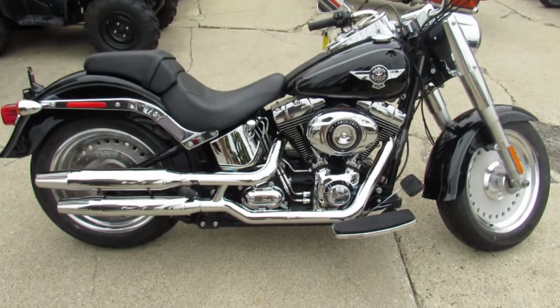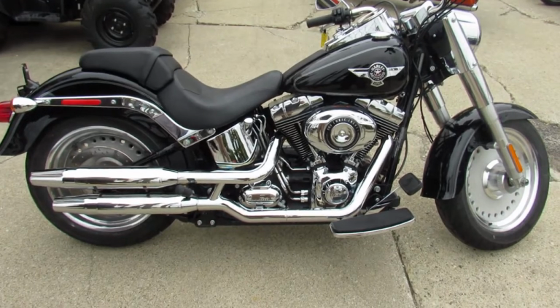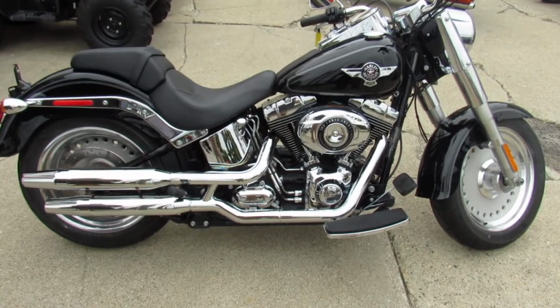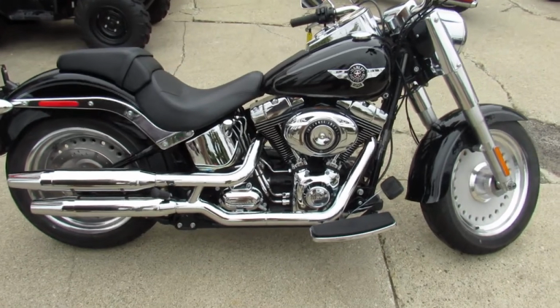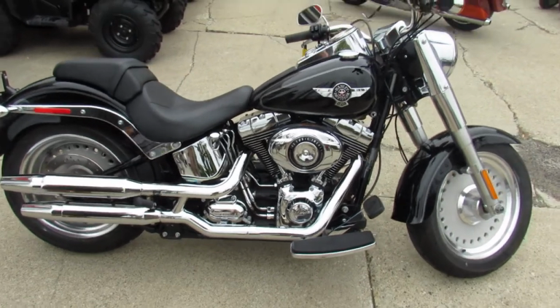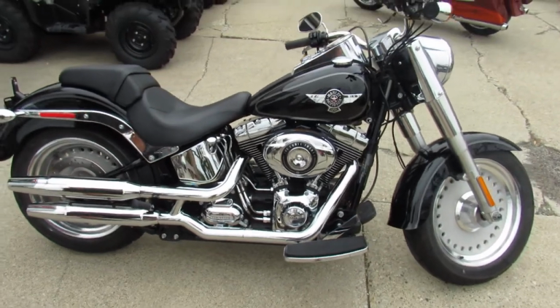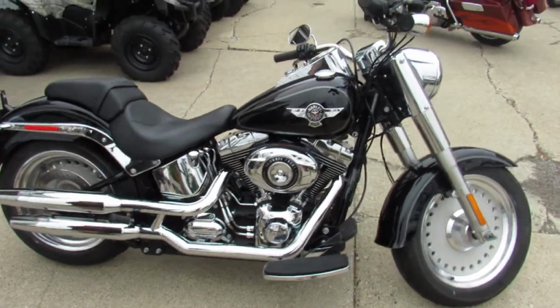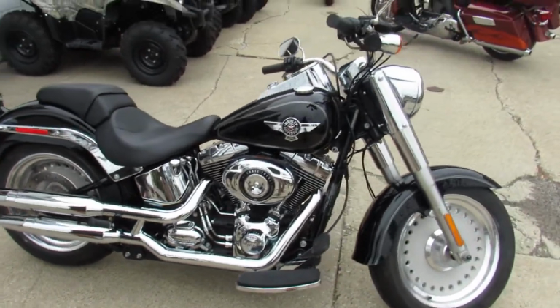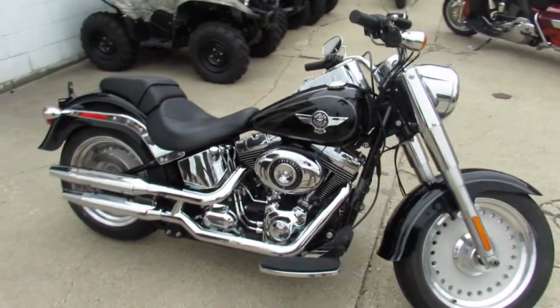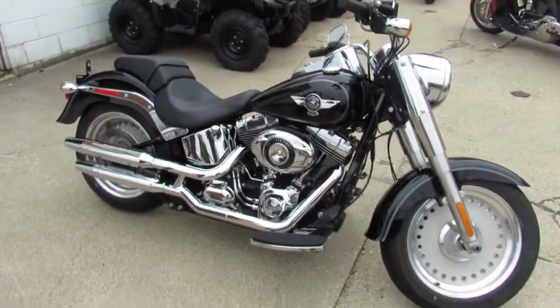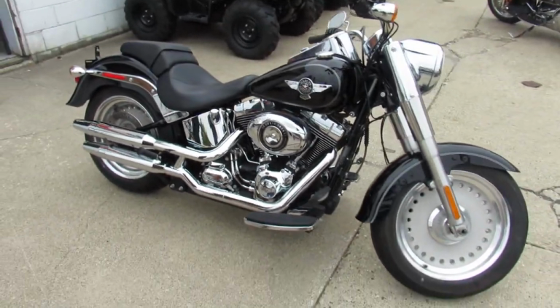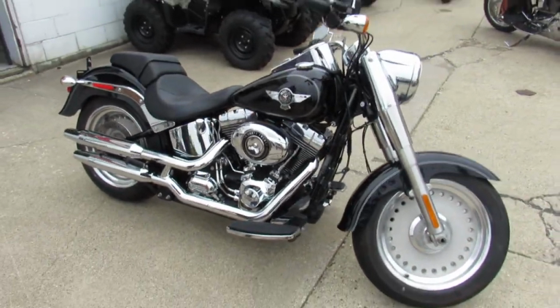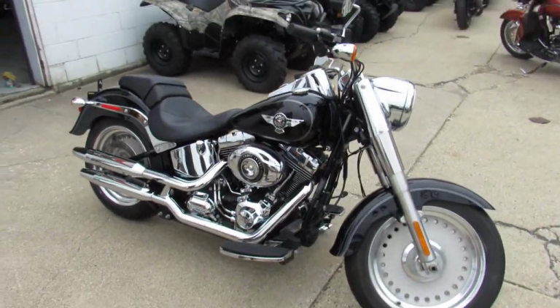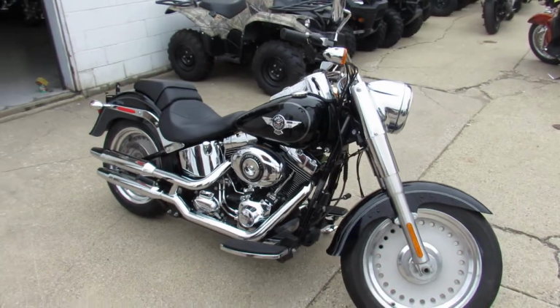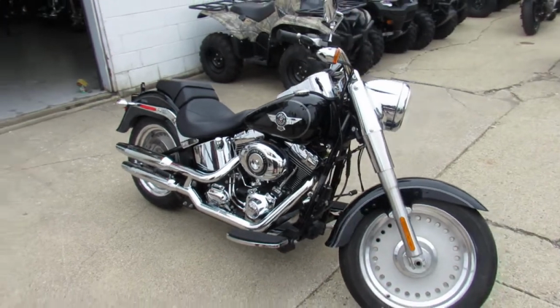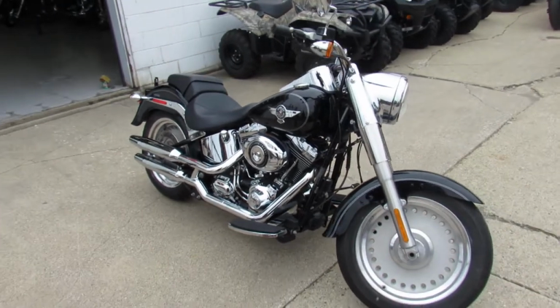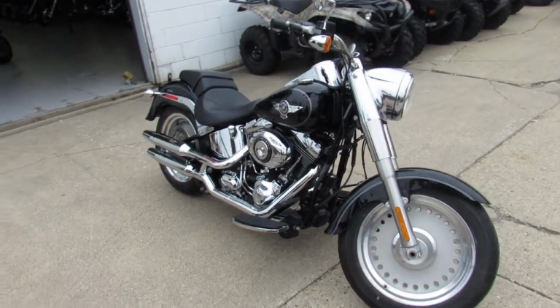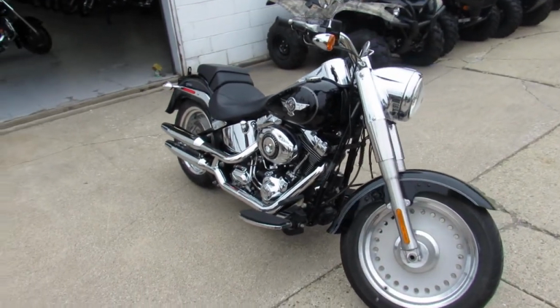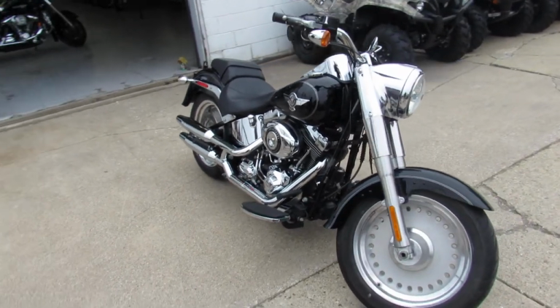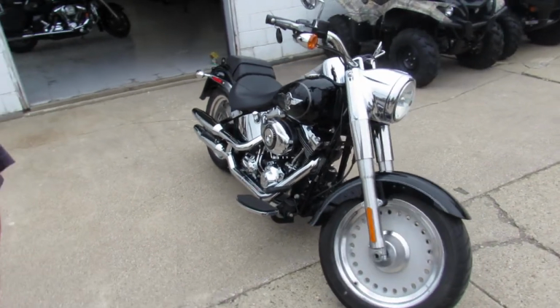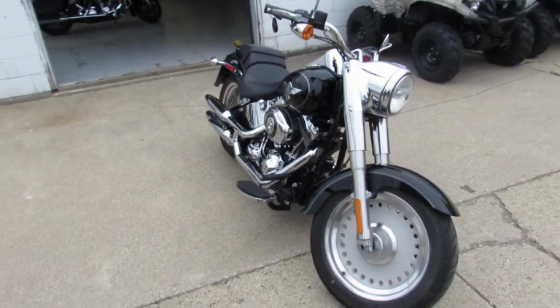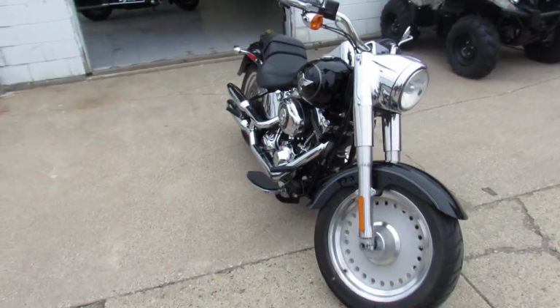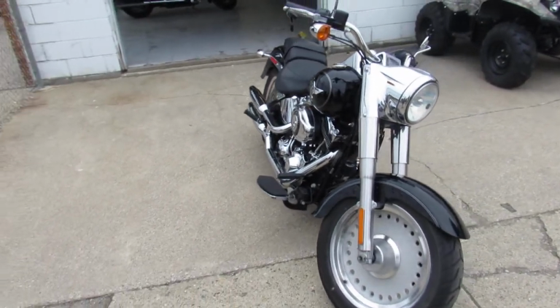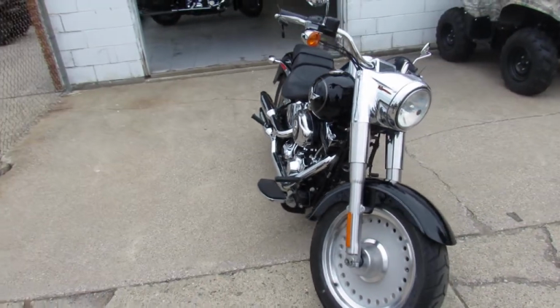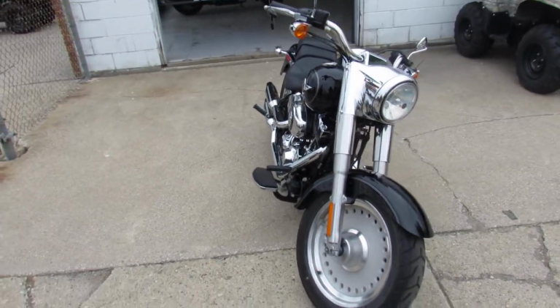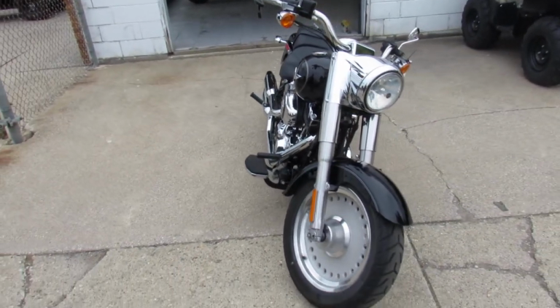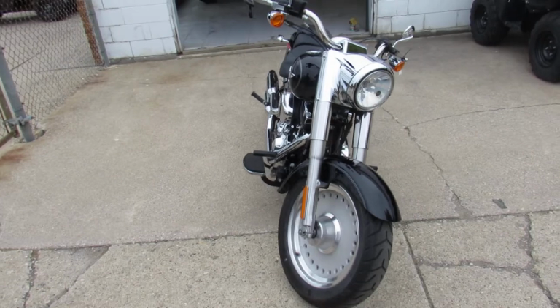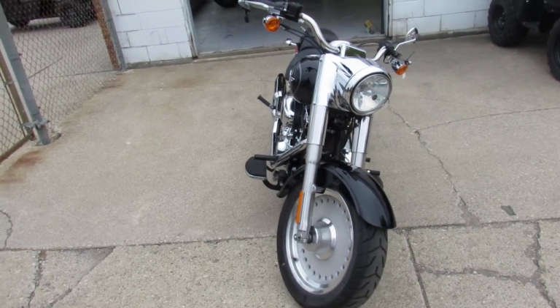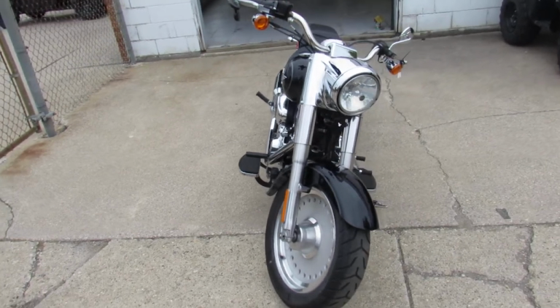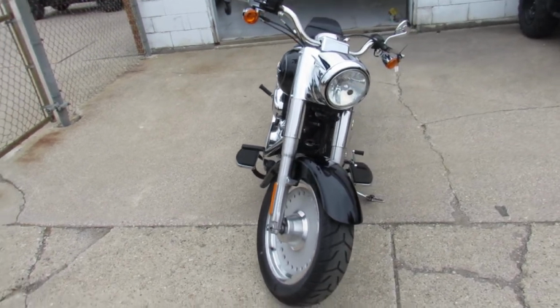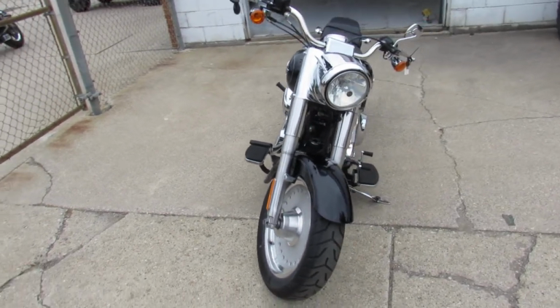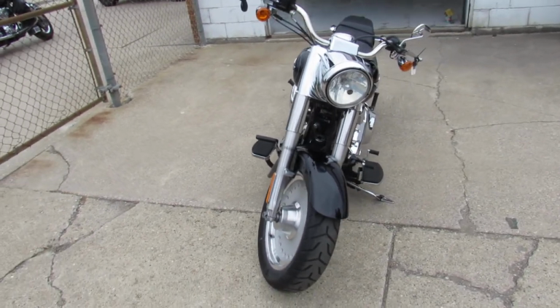Hey guys, it's ApprovalPowerSports.com here, doing some videos on the used Harley Davidsons. Just got another truck loaded in yesterday, we're going to try to get these things up as fast as we can. We're nearing 300 used Harleys in the showroom.